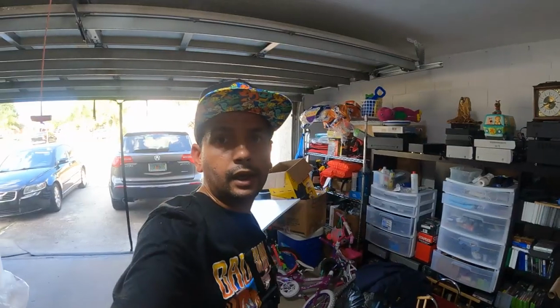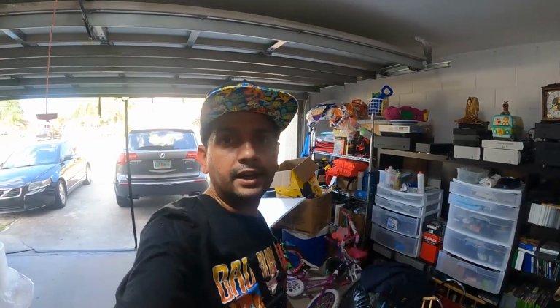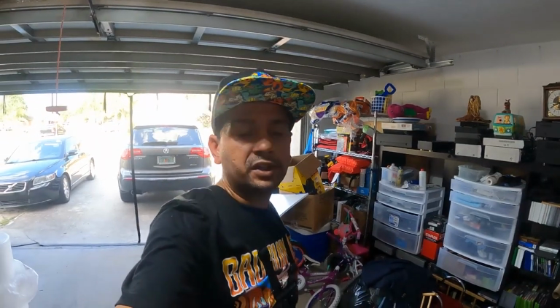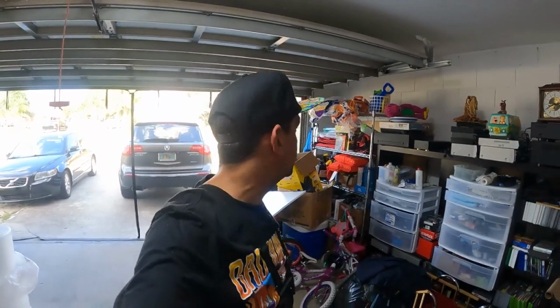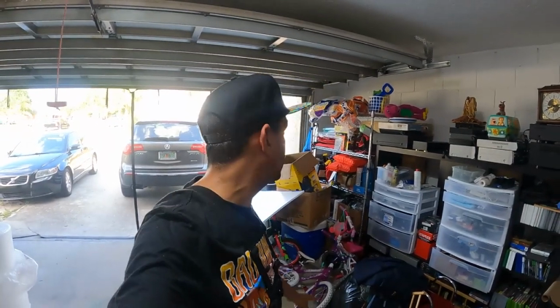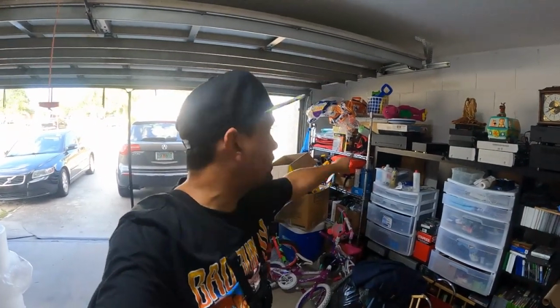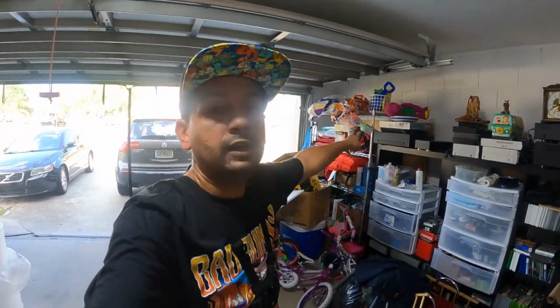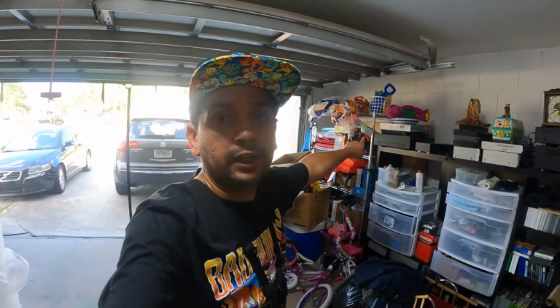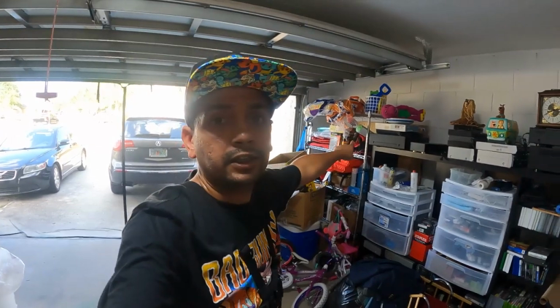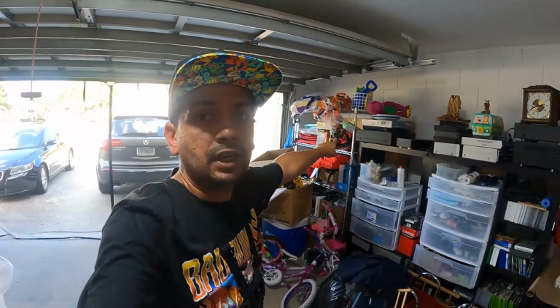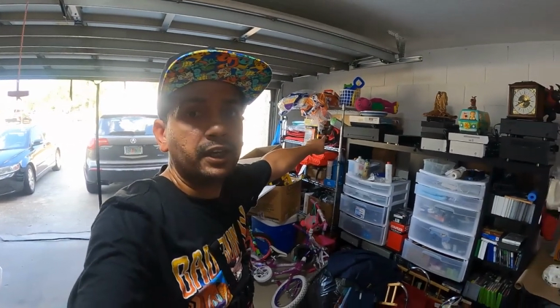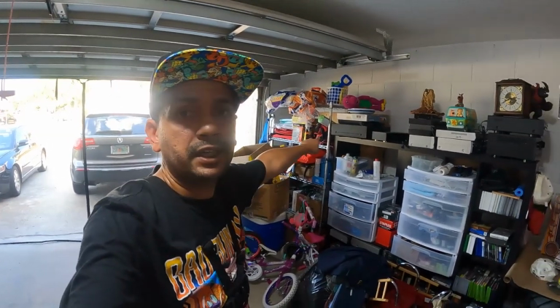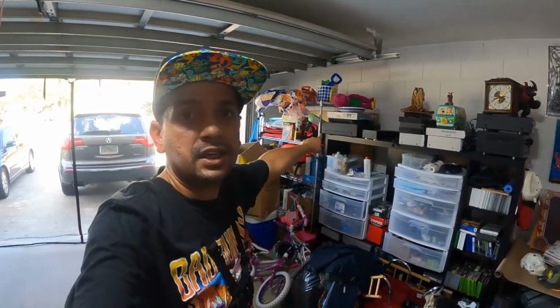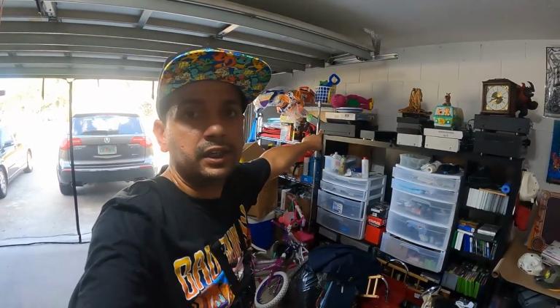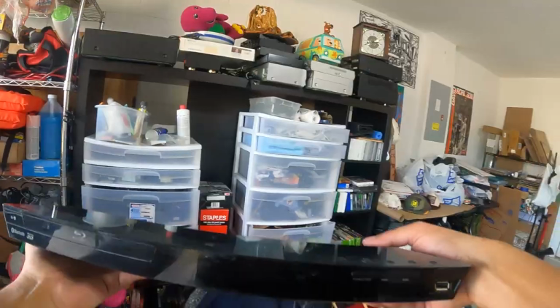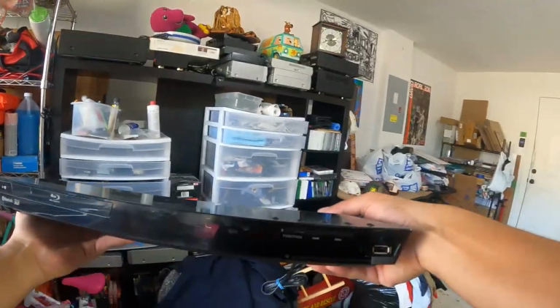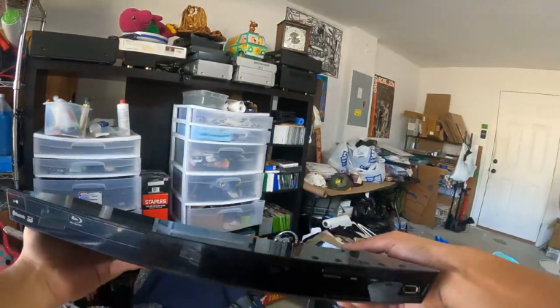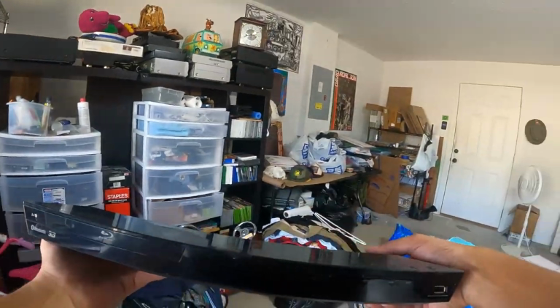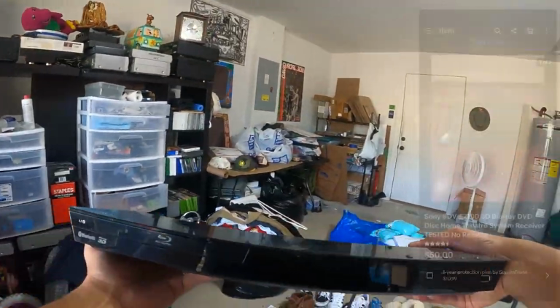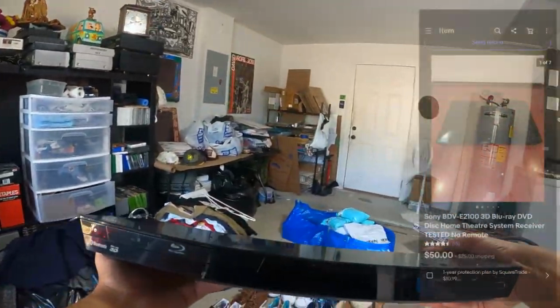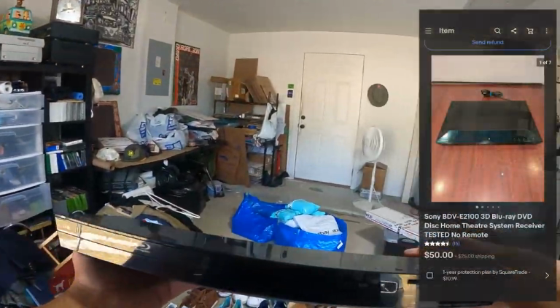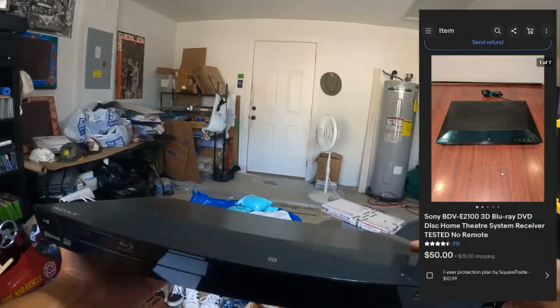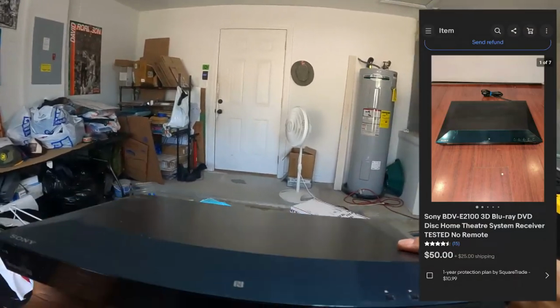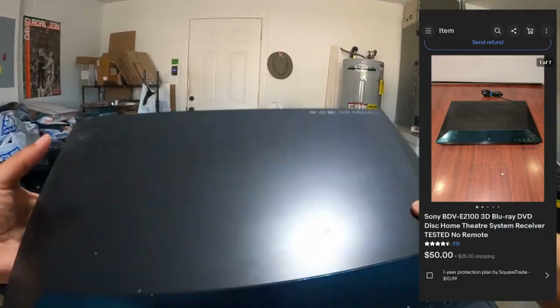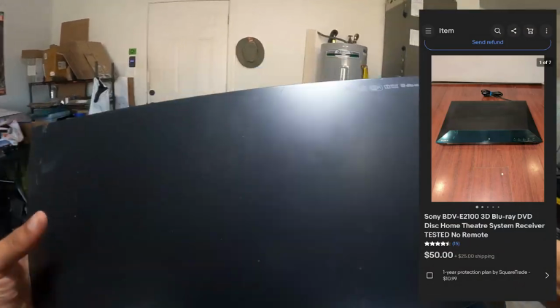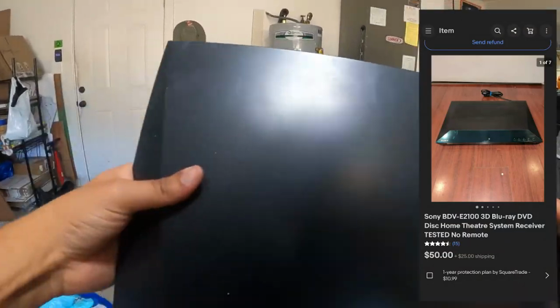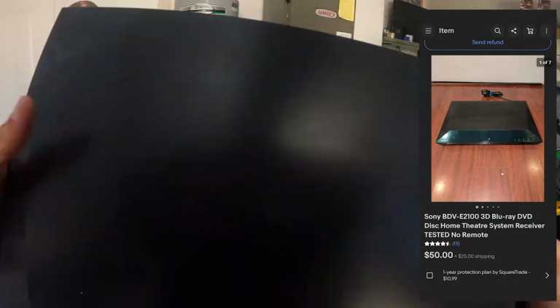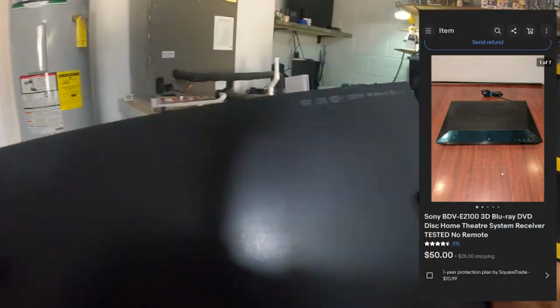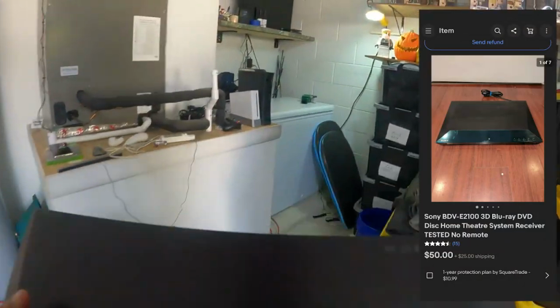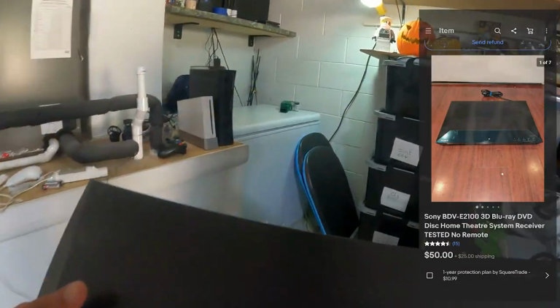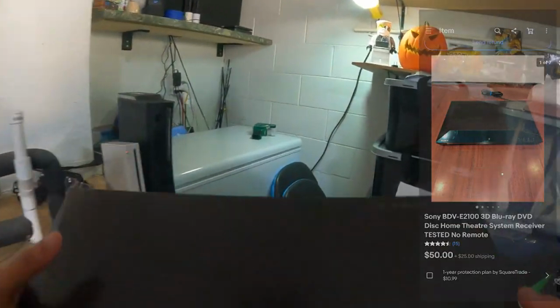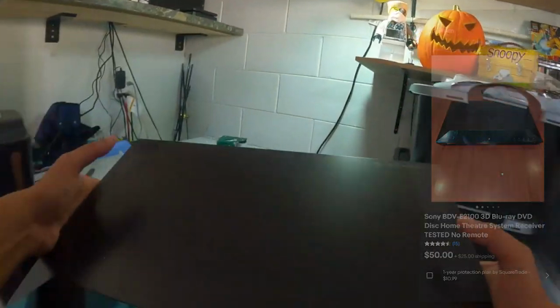Alright, next one is a good sale — it's actually right there on top of that entertainment center. It's gonna be this Sony Blu-ray player and it sold for $50 plus $25 shipping.